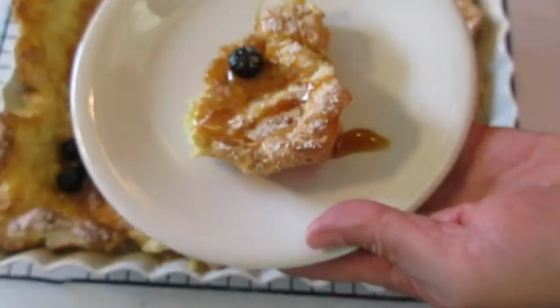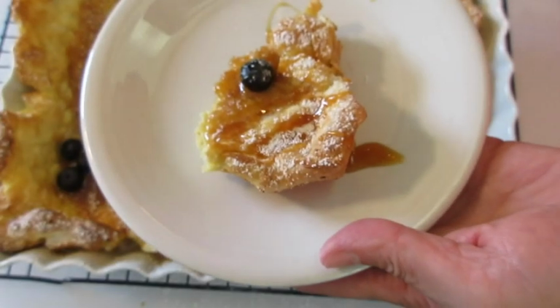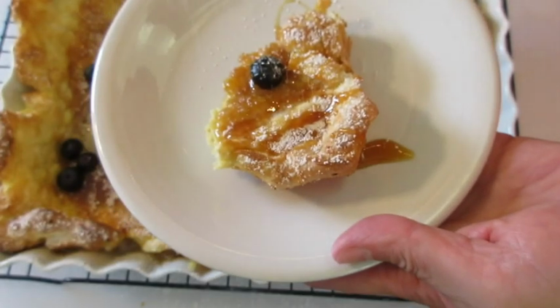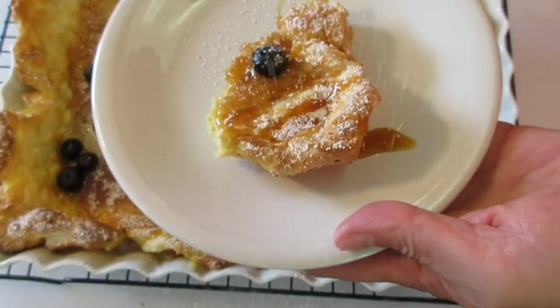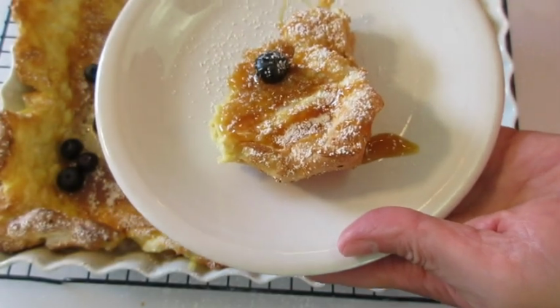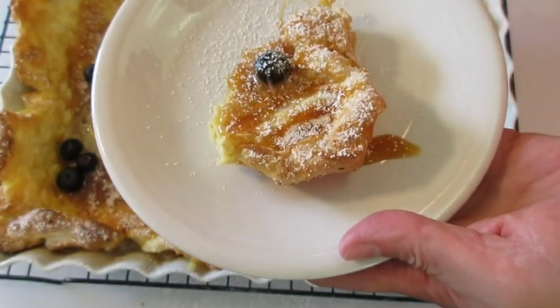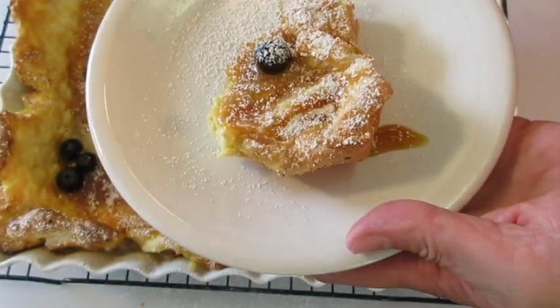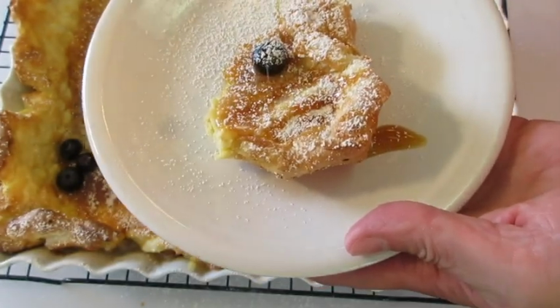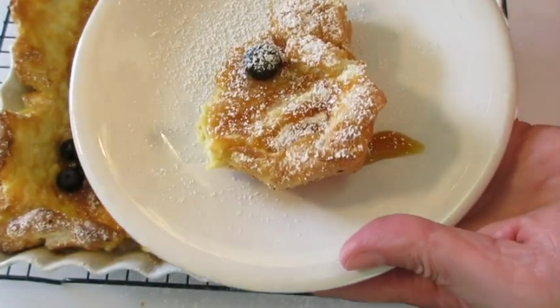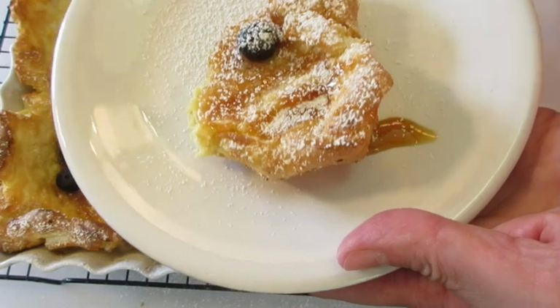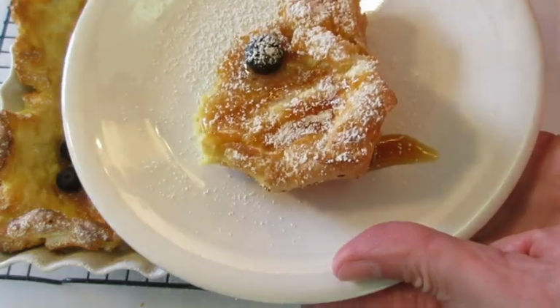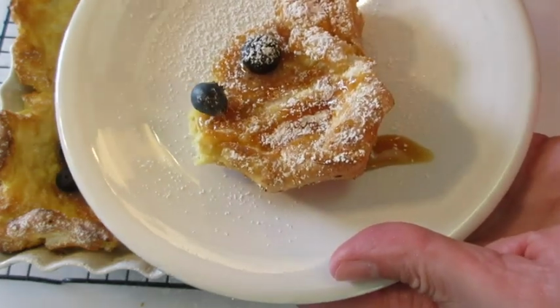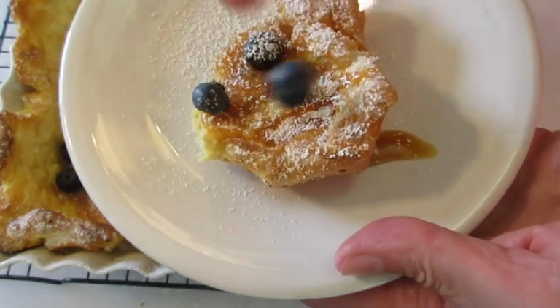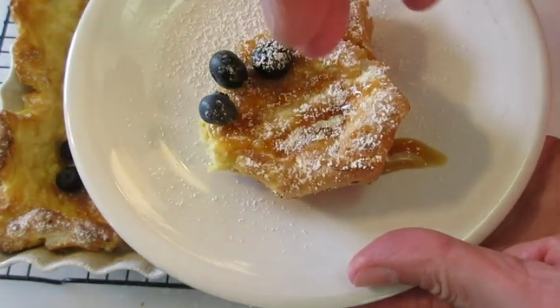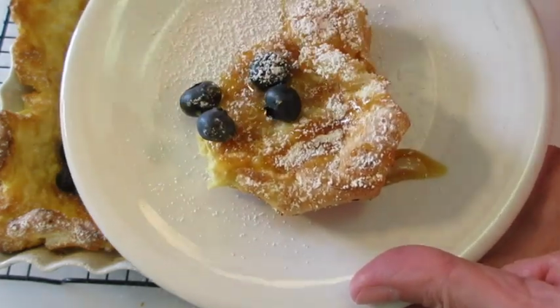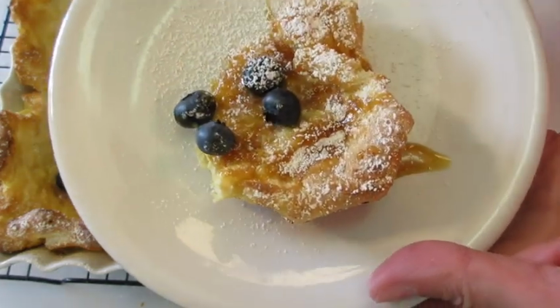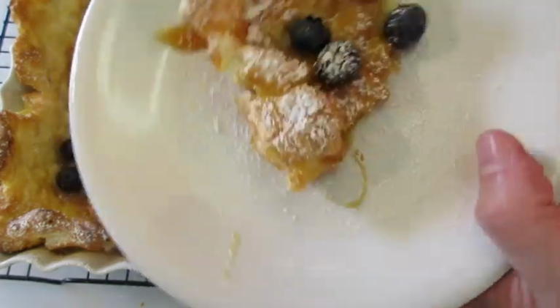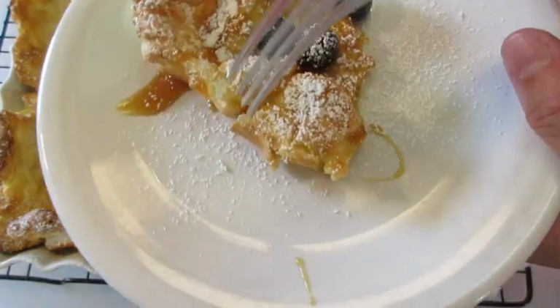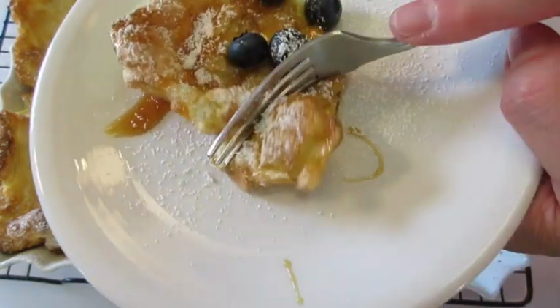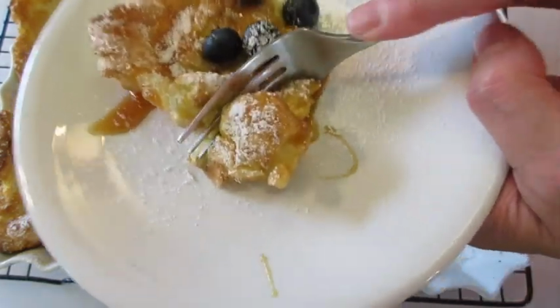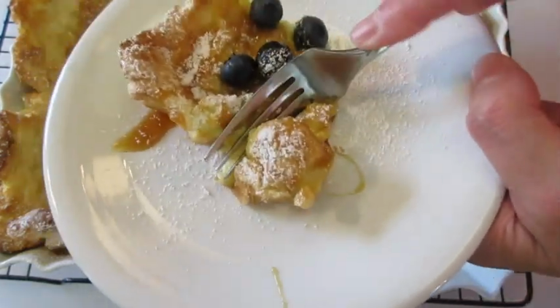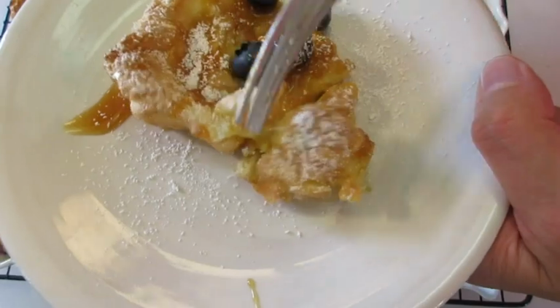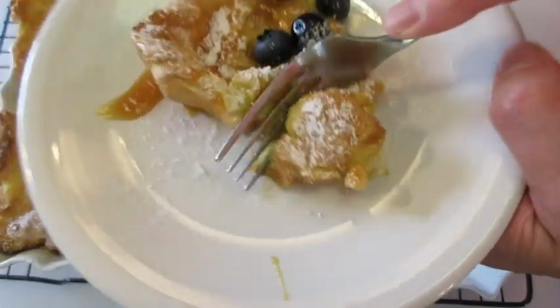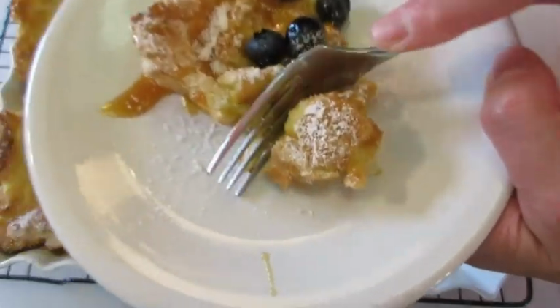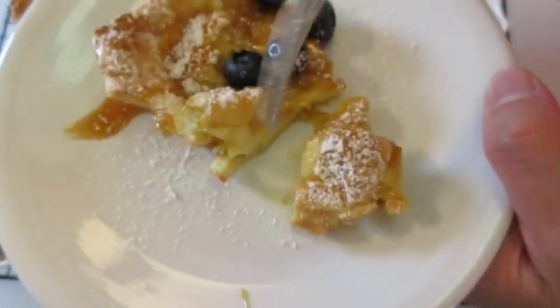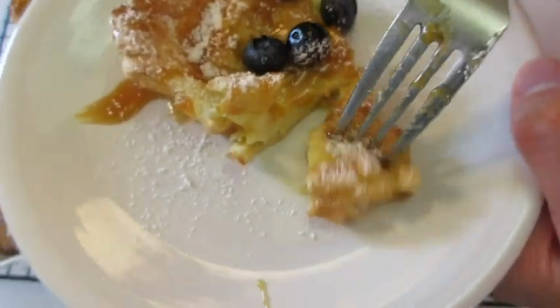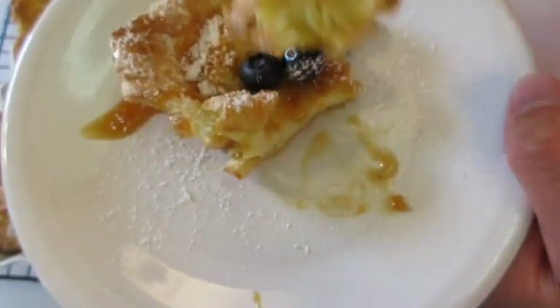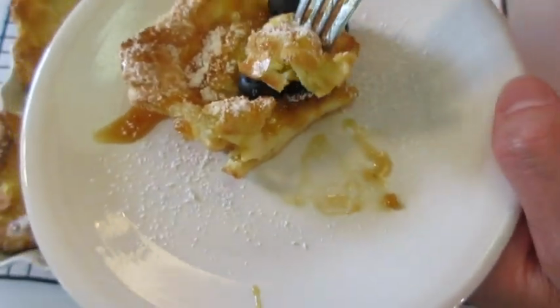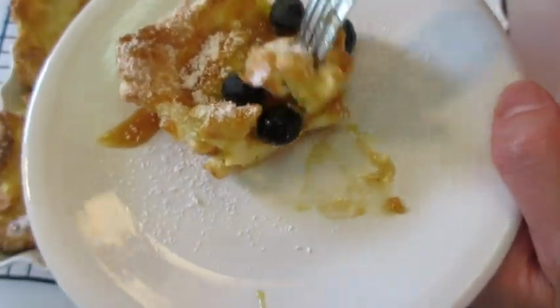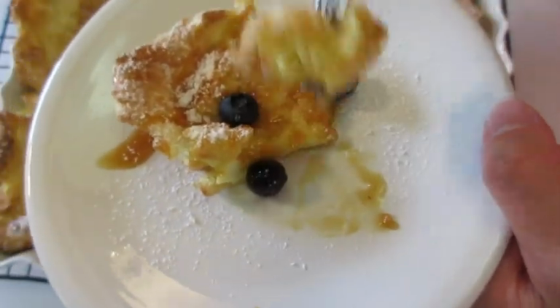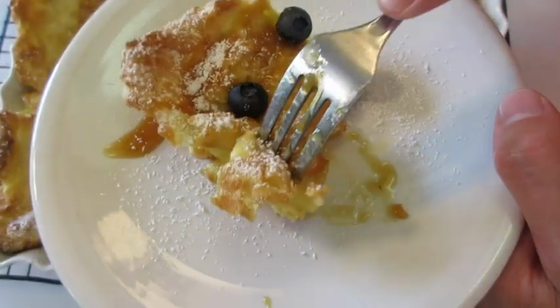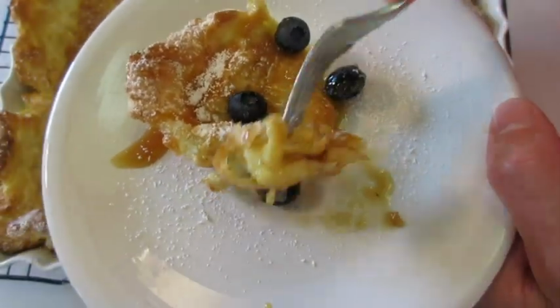Just for looks, a little powdered sugar and a couple more blueberries. Dig in — I know it's going to be absolutely scrumptious. Gotta get a little blueberry there.